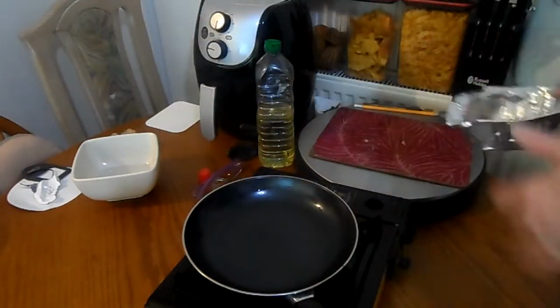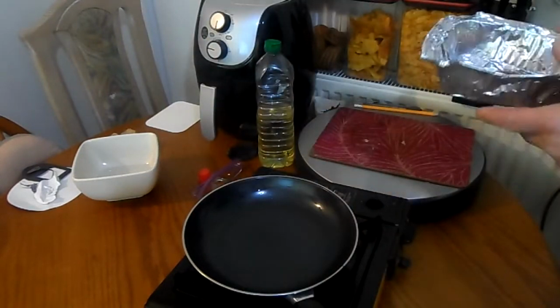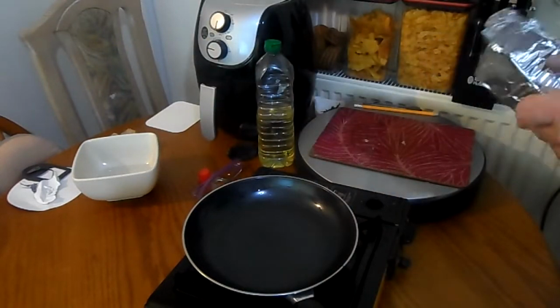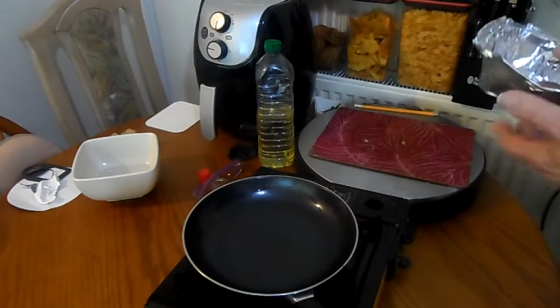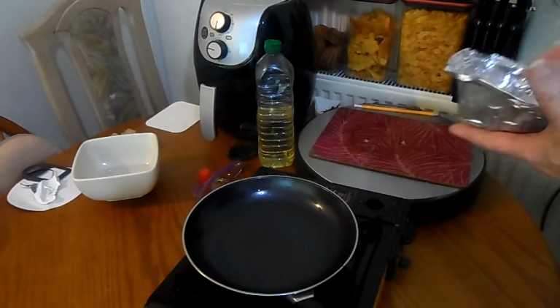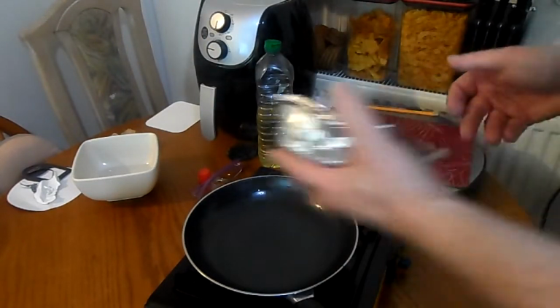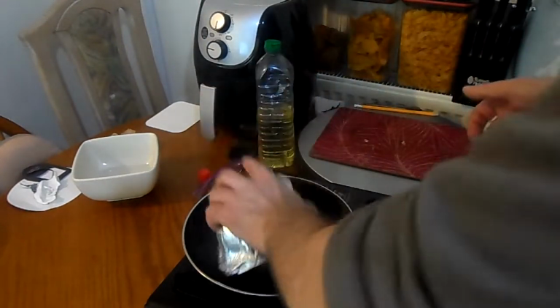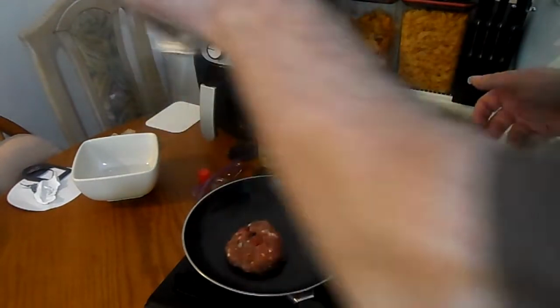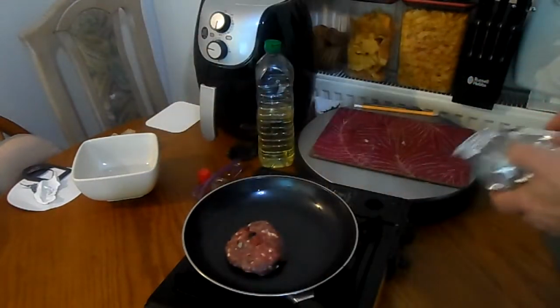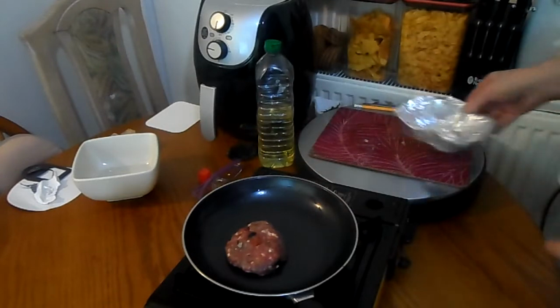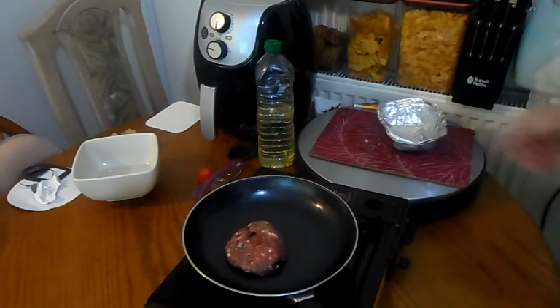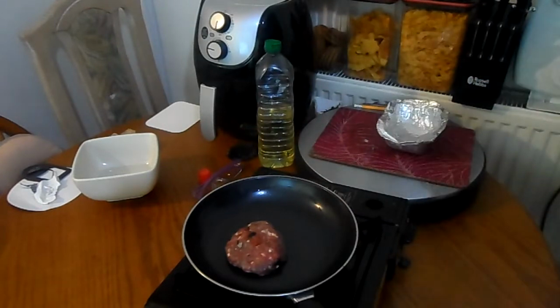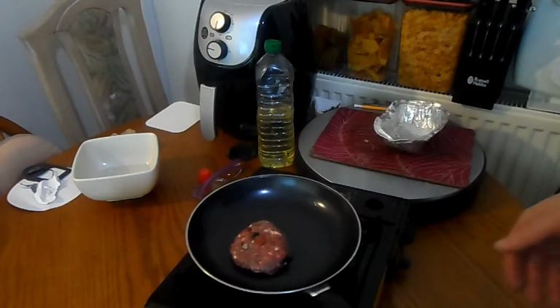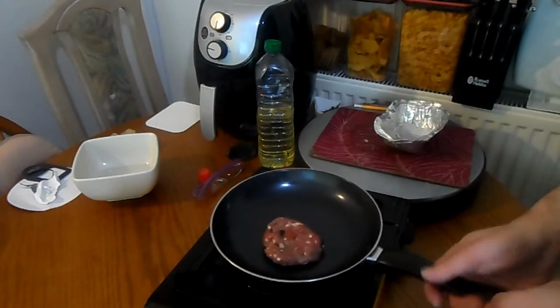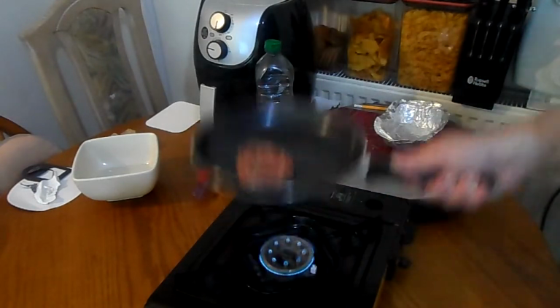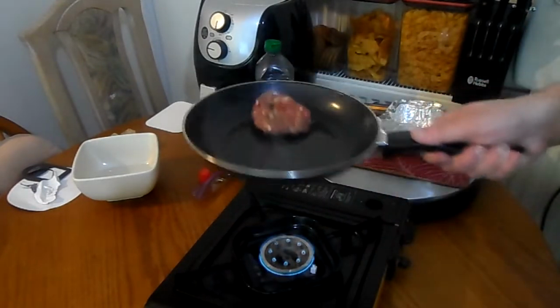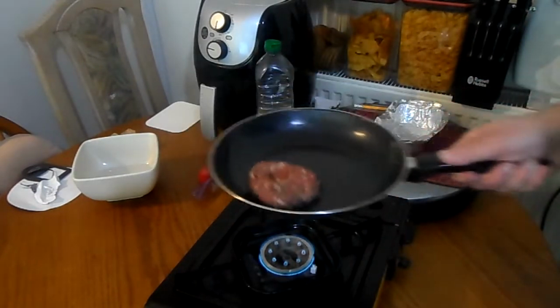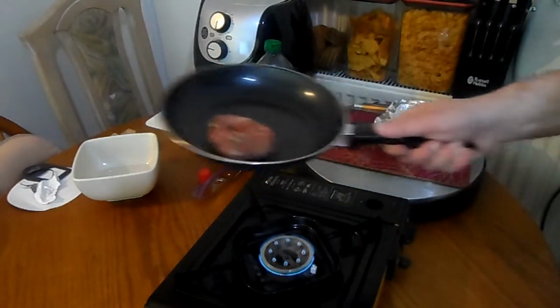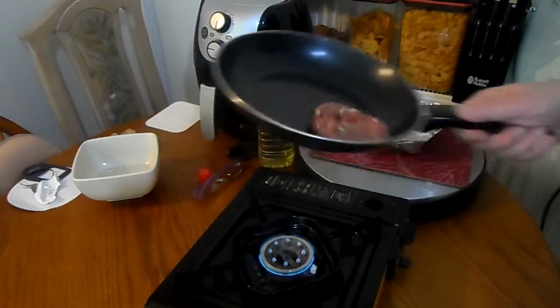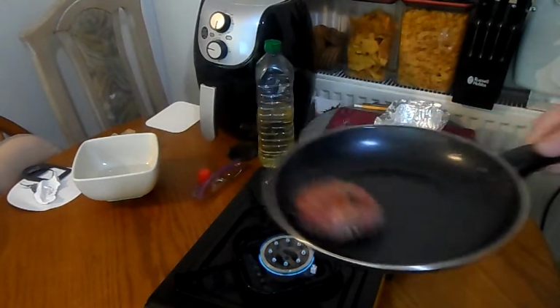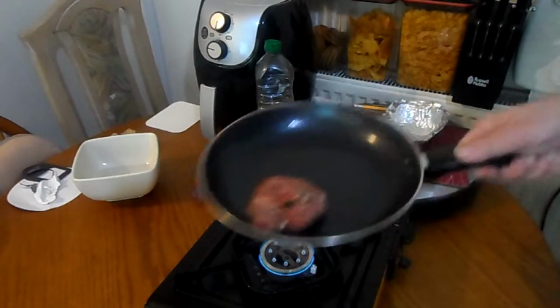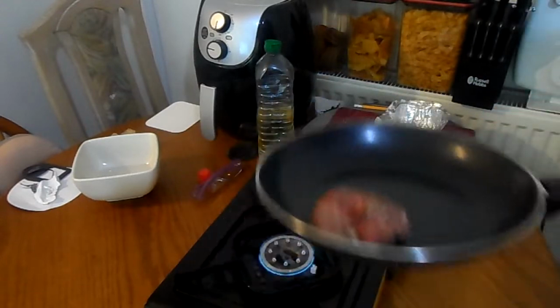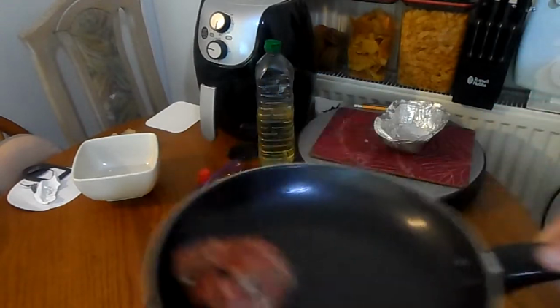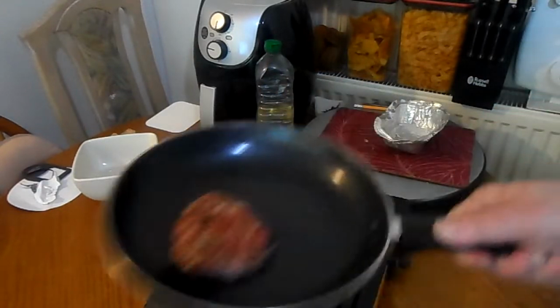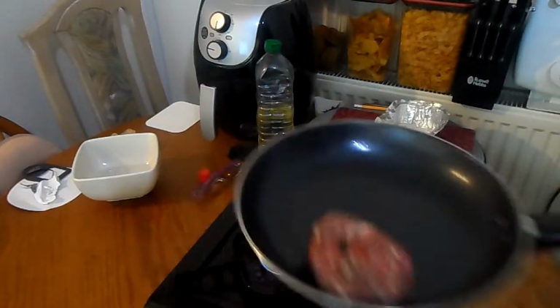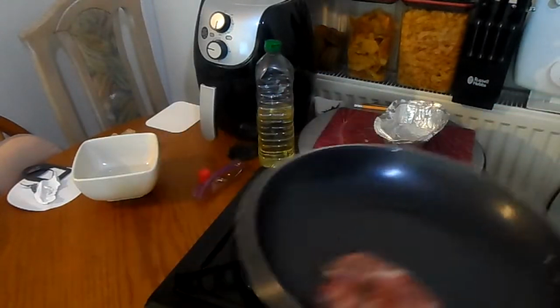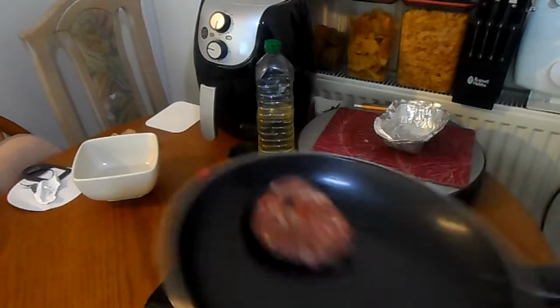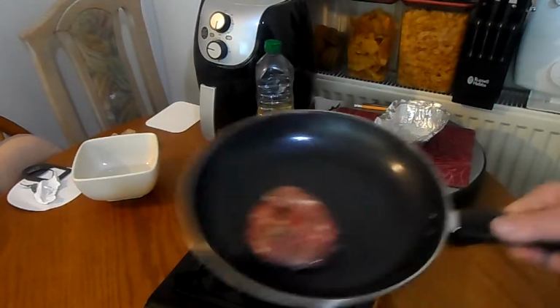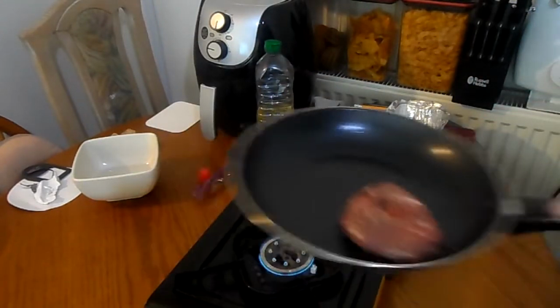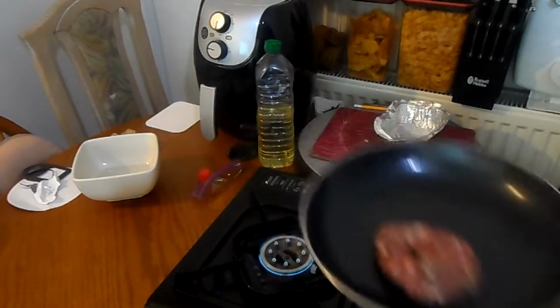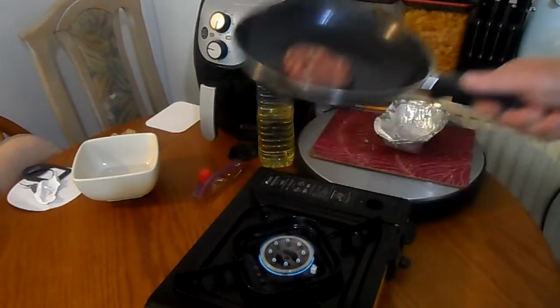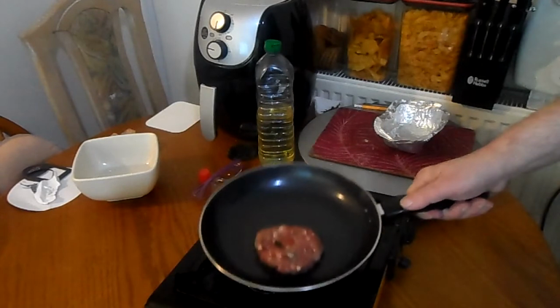Heats fast — whoa, heats really fast! It's non-stick, as you can see. Look at that burger — better than that pan I used earlier.